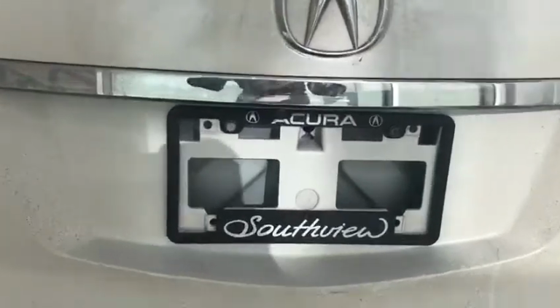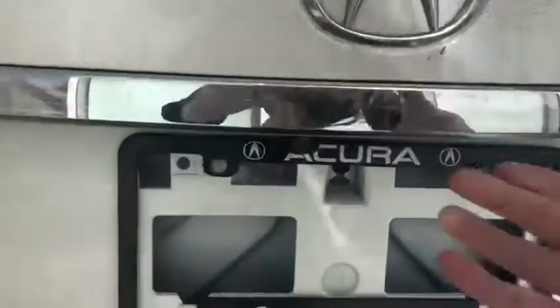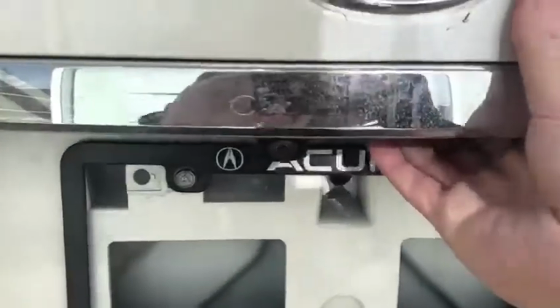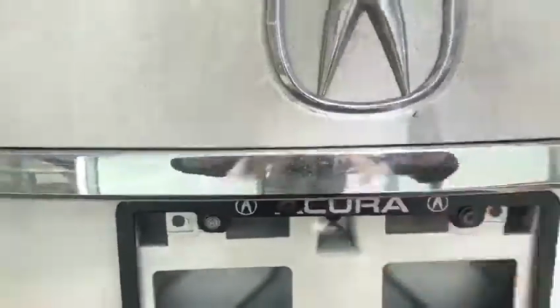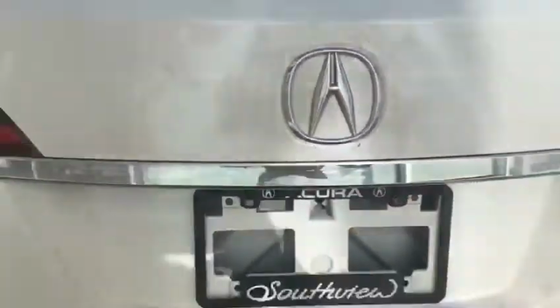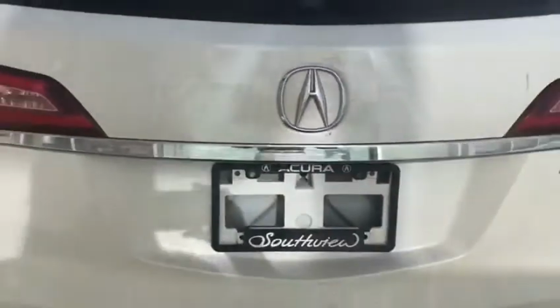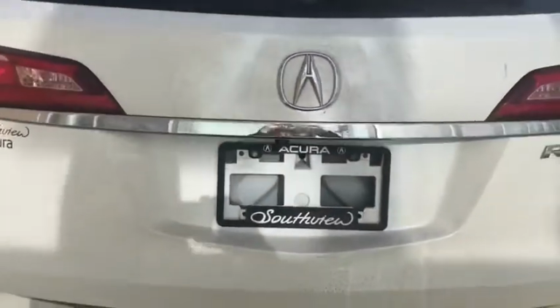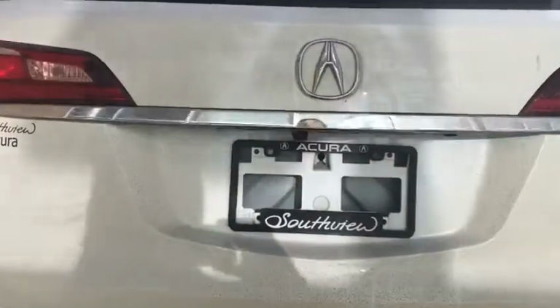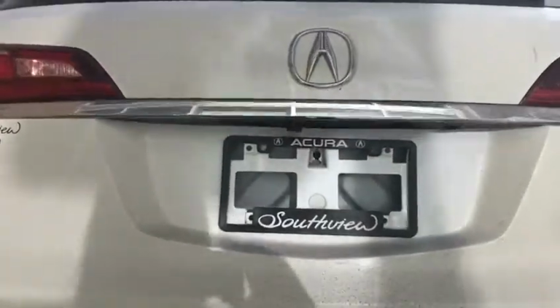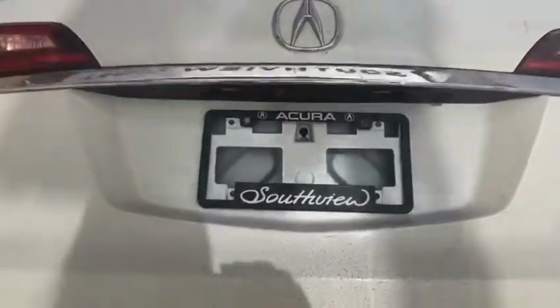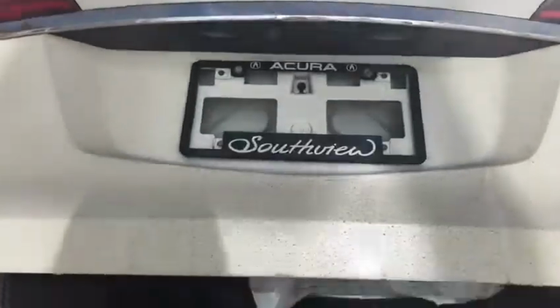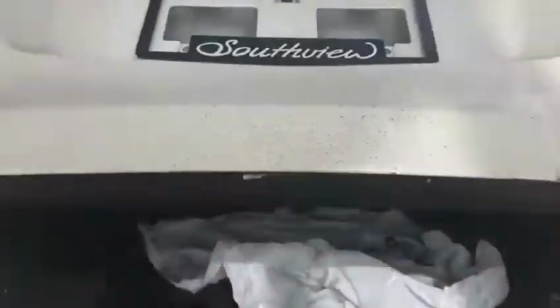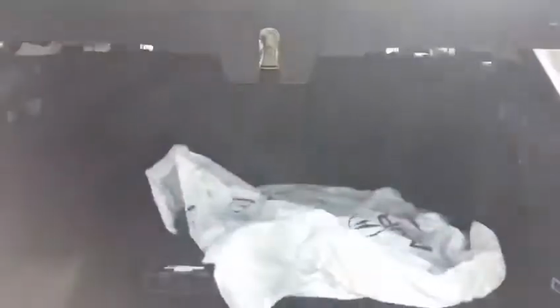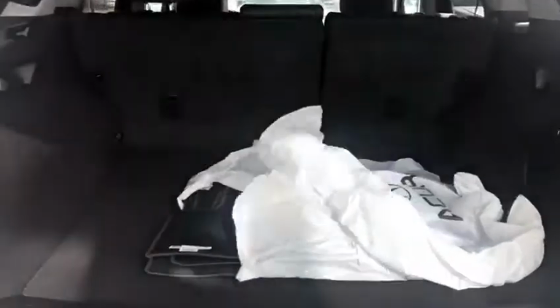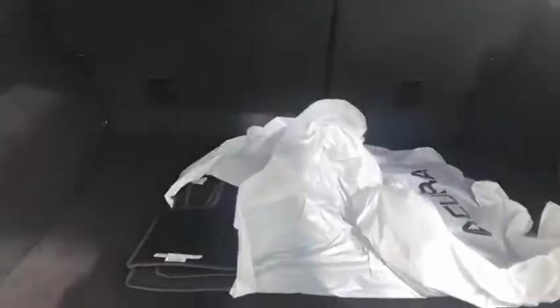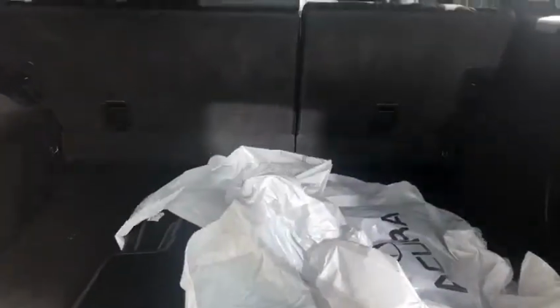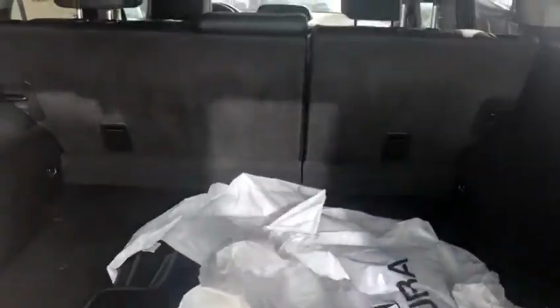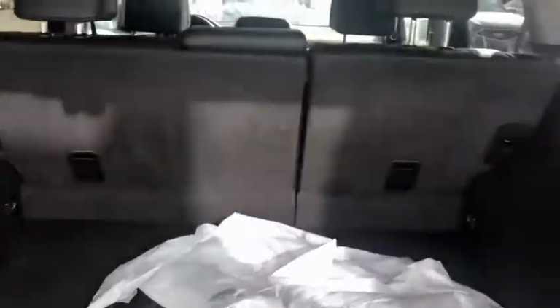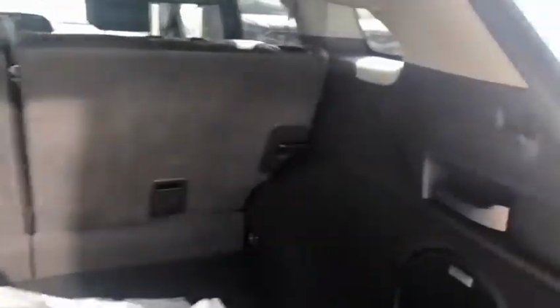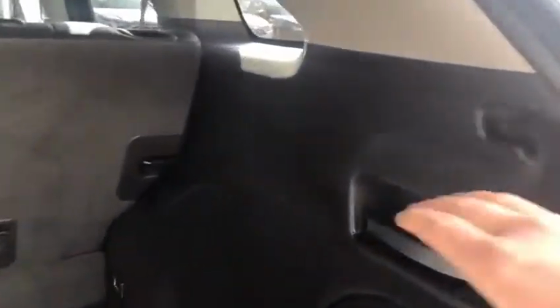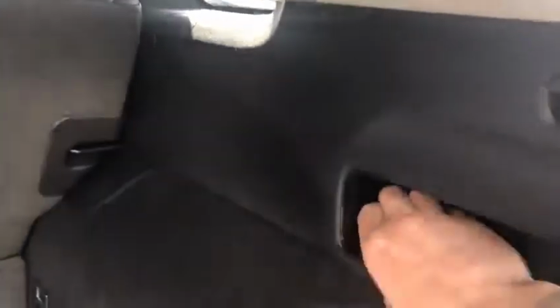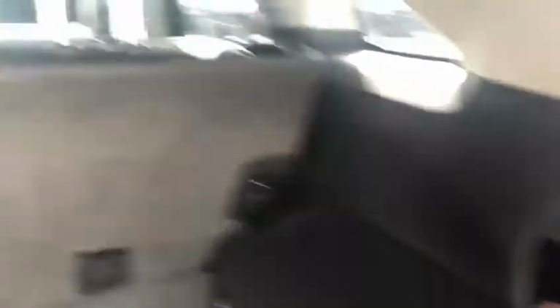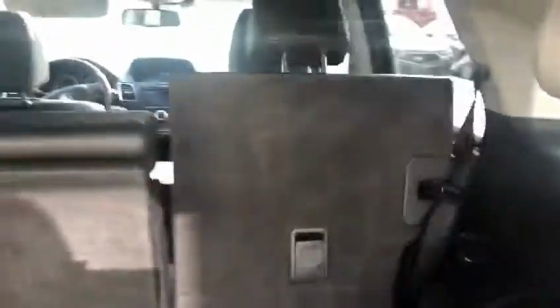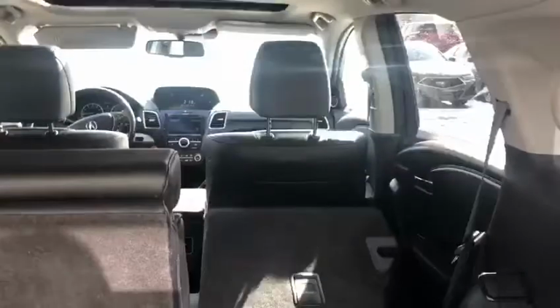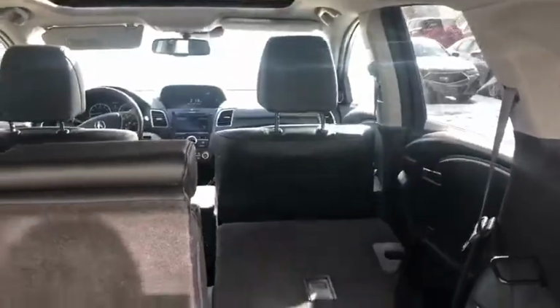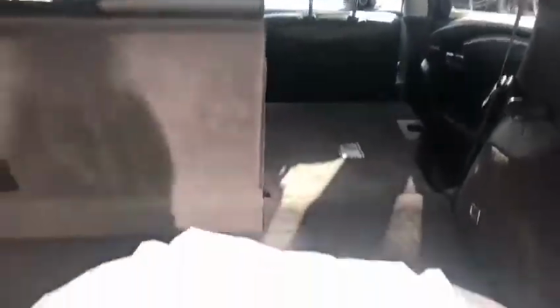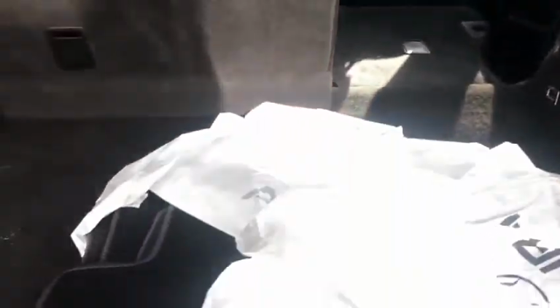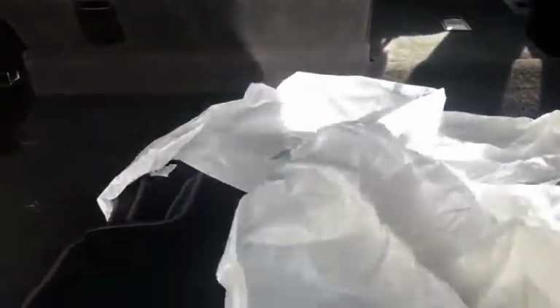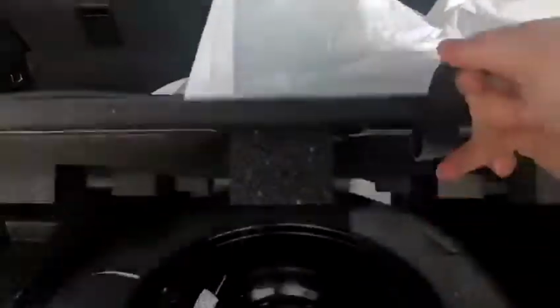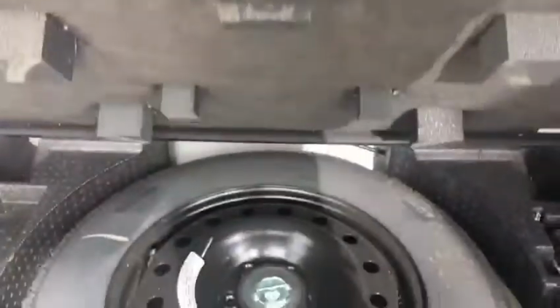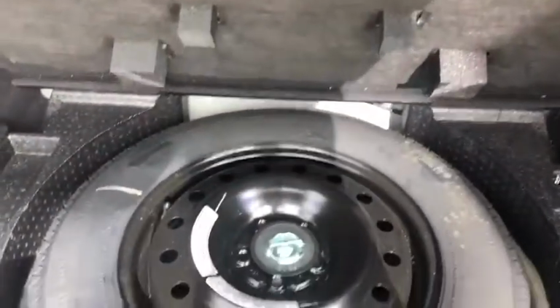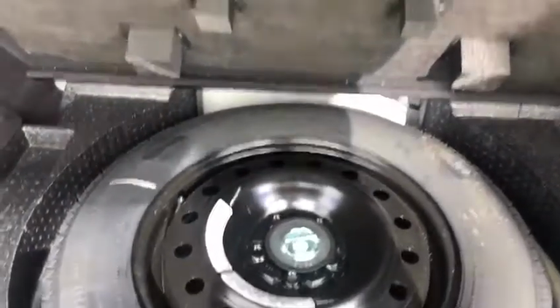You've got your backup camera here and power liftgate. Press the button and it'll open right up for you. Lots of space back here. You've got your quick release seats — pull this handle and it folds right down for you. And it does come equipped with a spare tire of course.